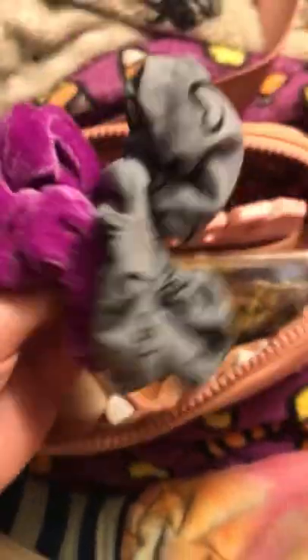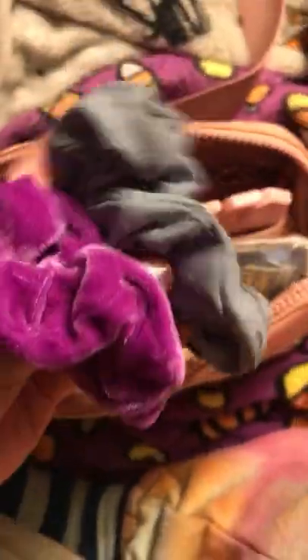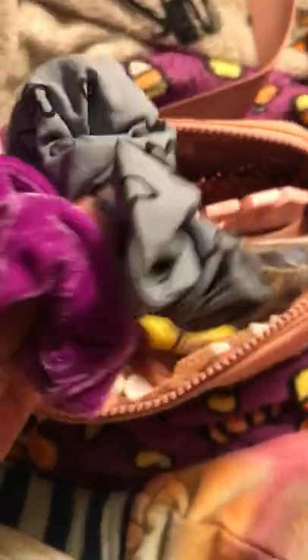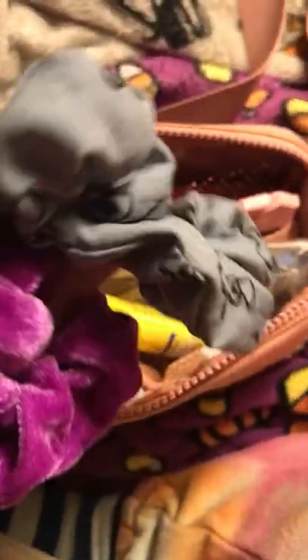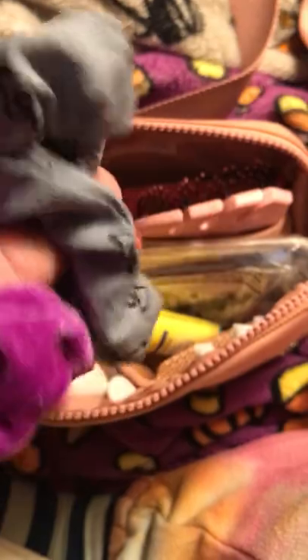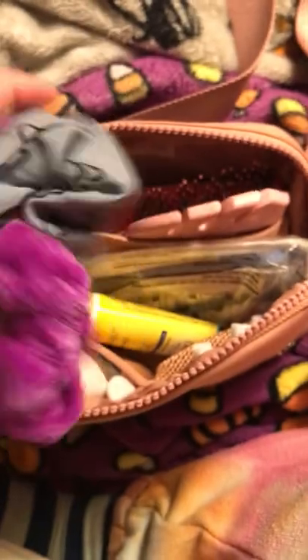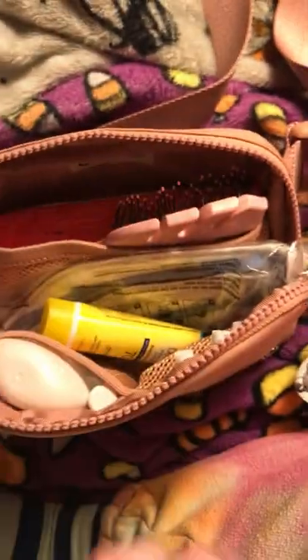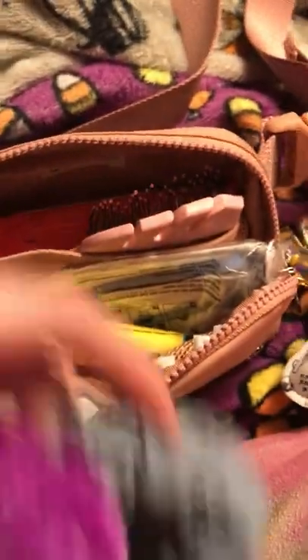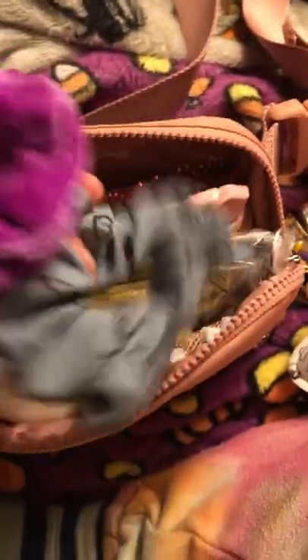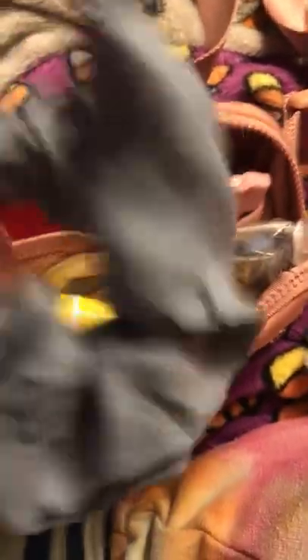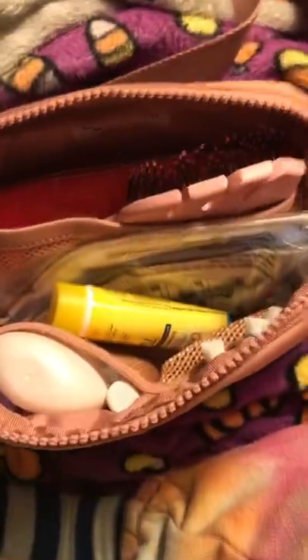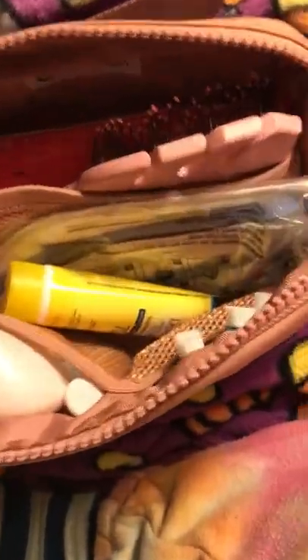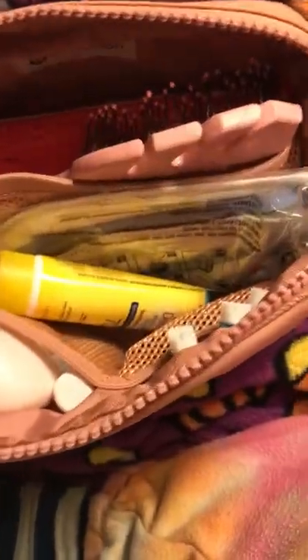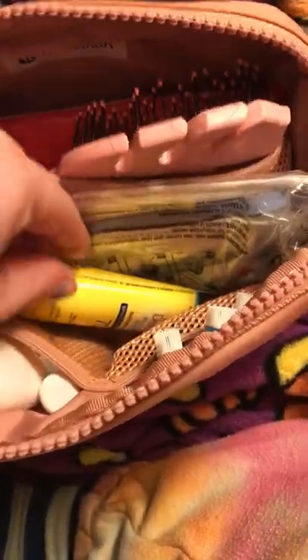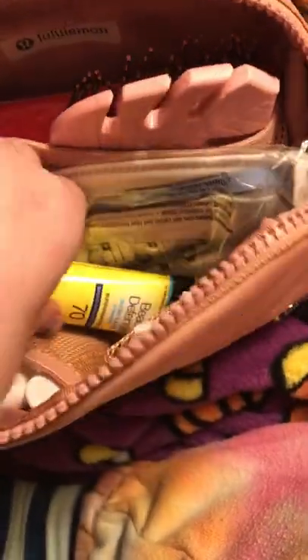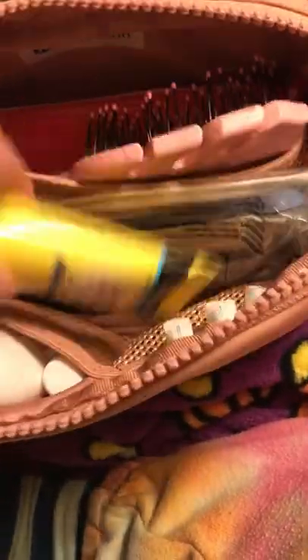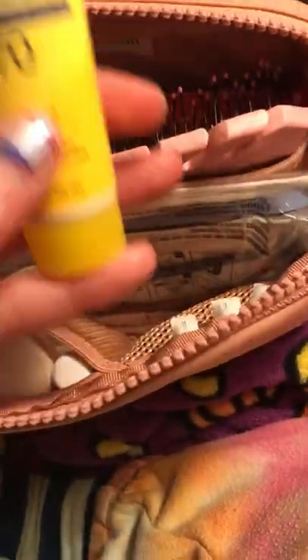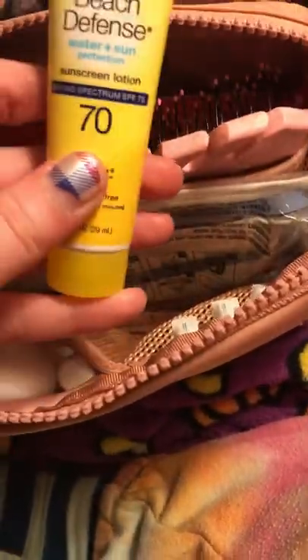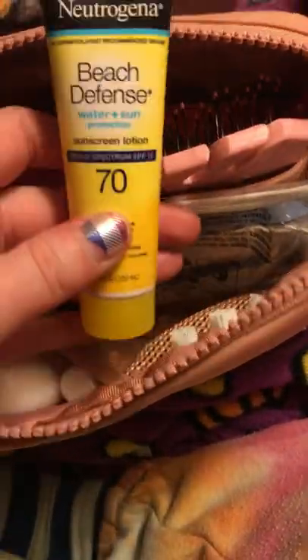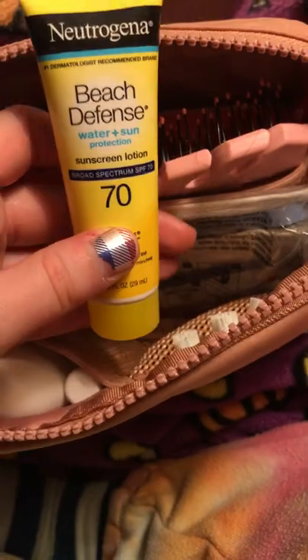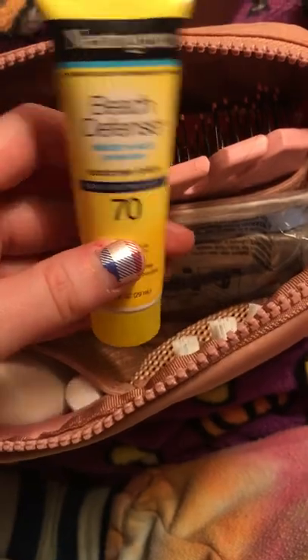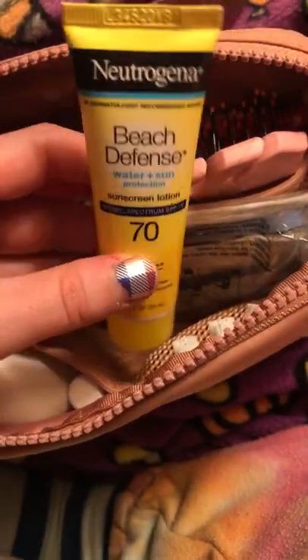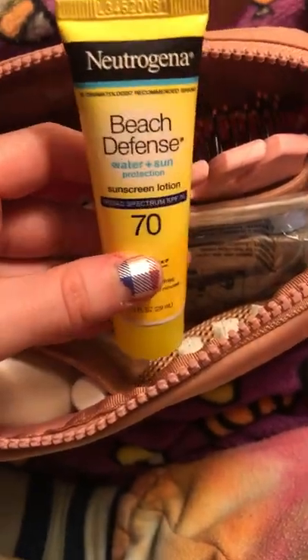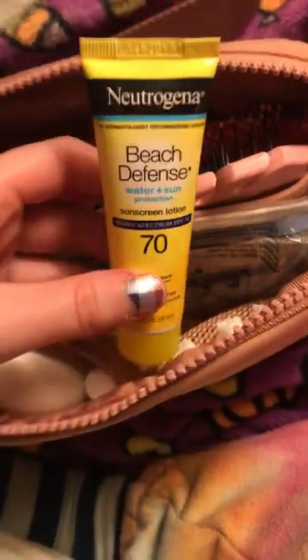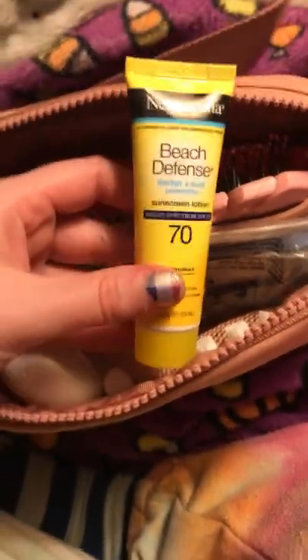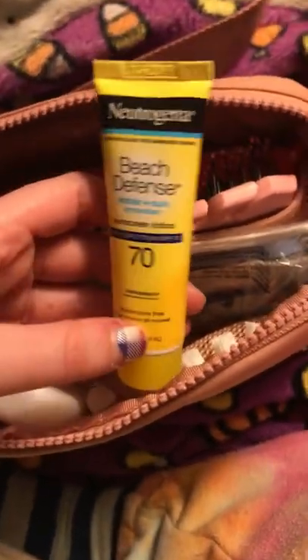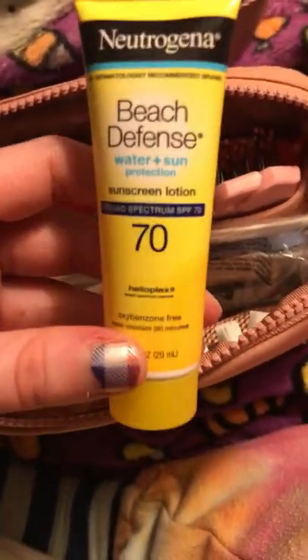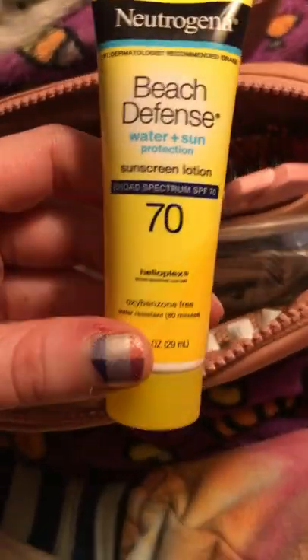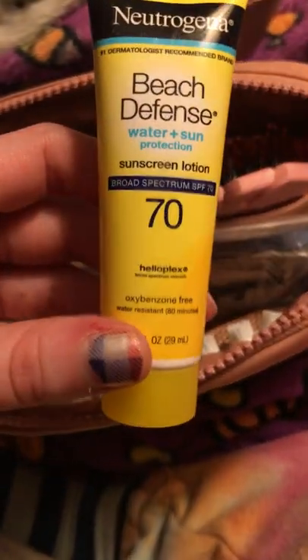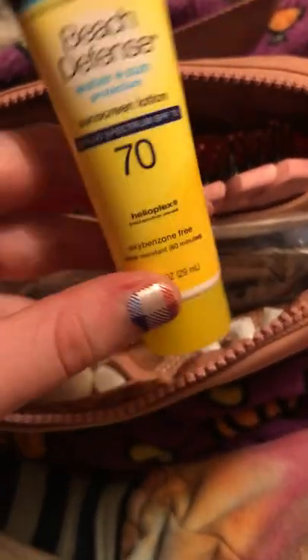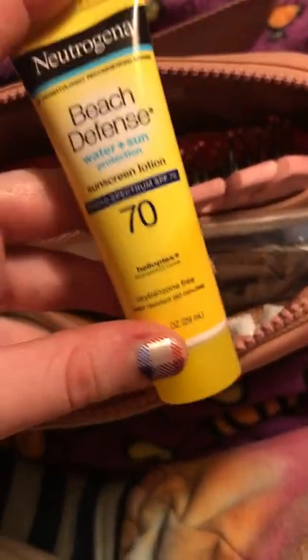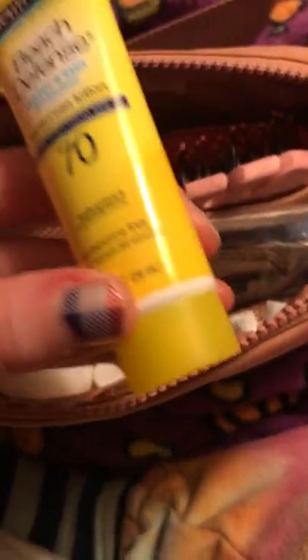First, I just have two scrunchies — I always need scrunchies to pull my hair back. And then I've got this Neutrogena Beach Defense sunscreen. It's SPF 70 and I like to keep this with me.